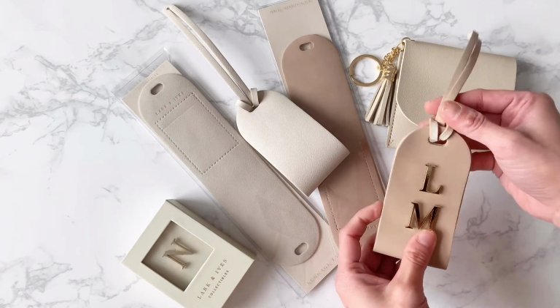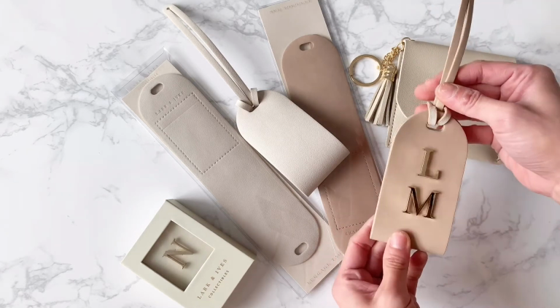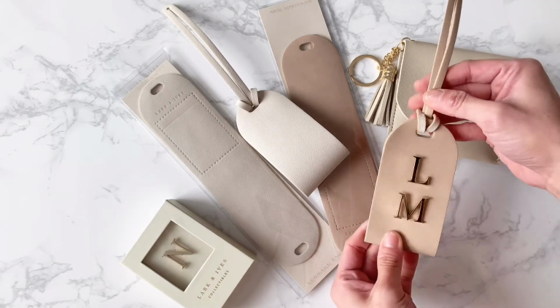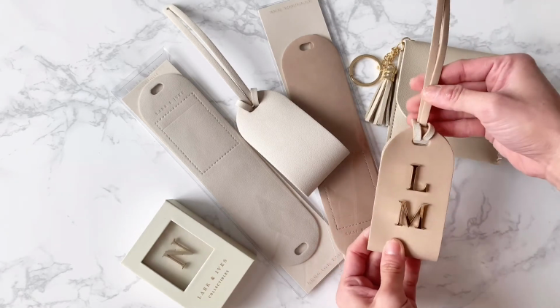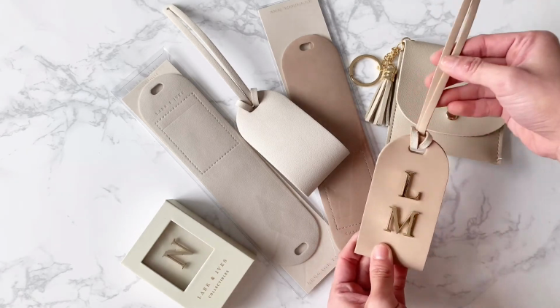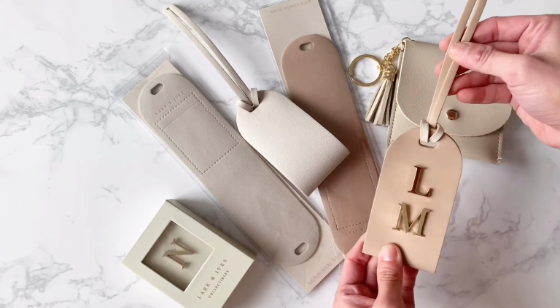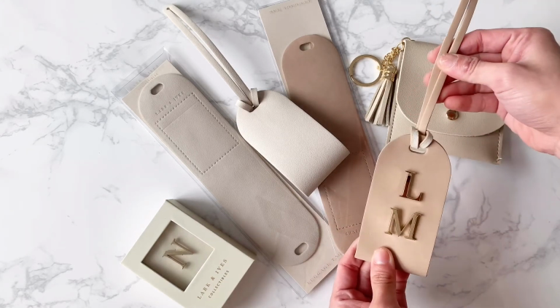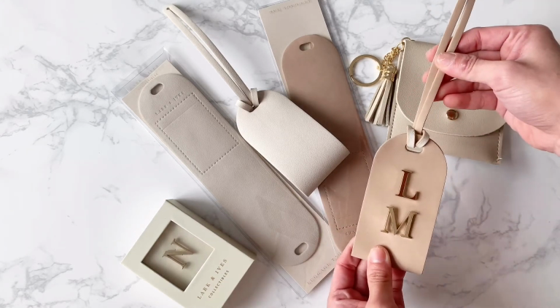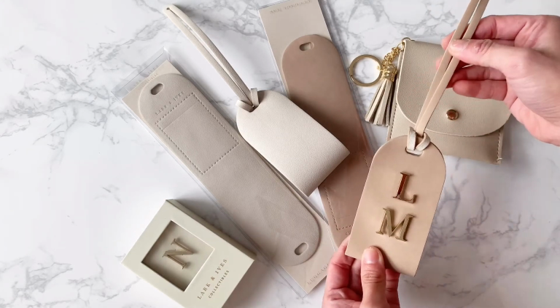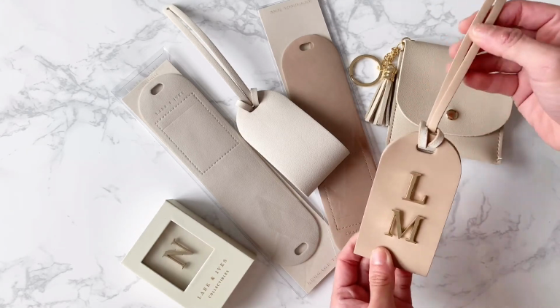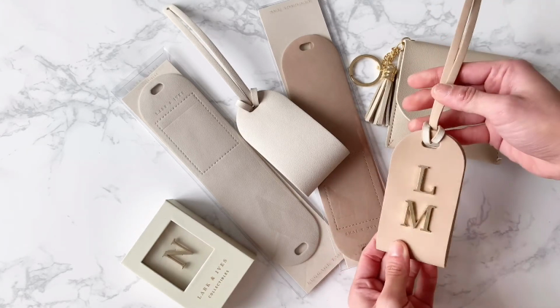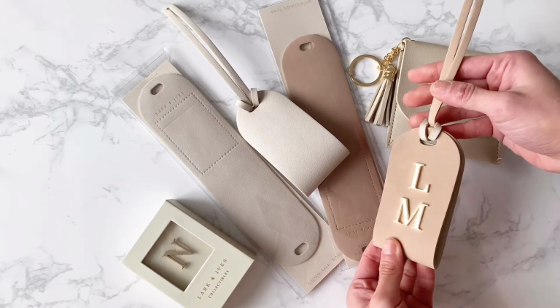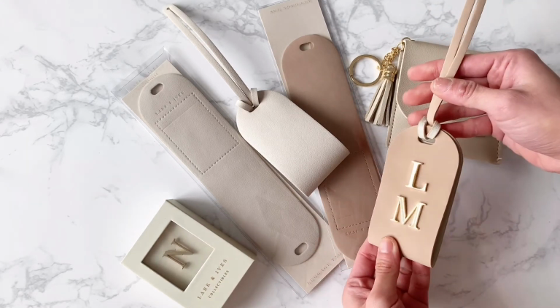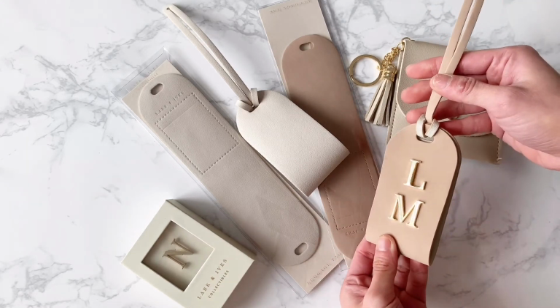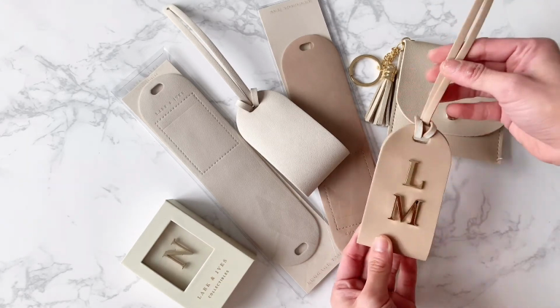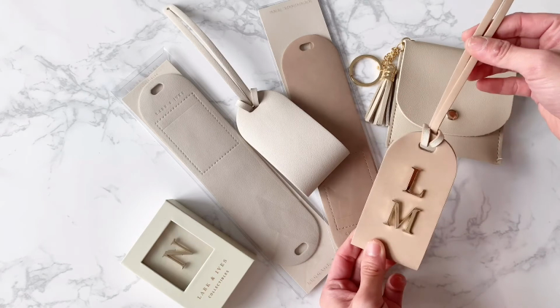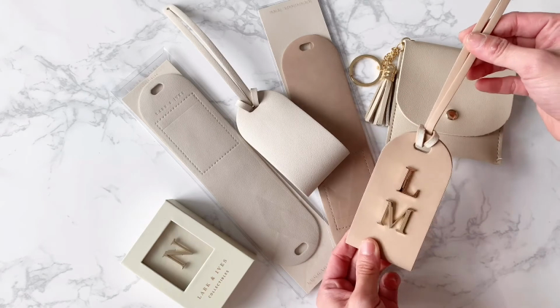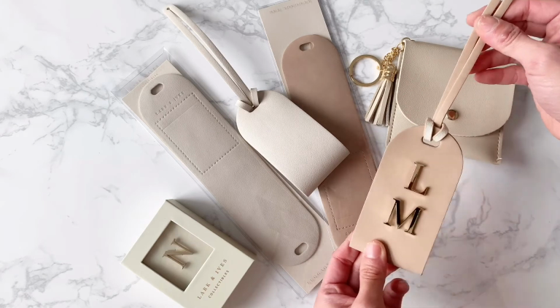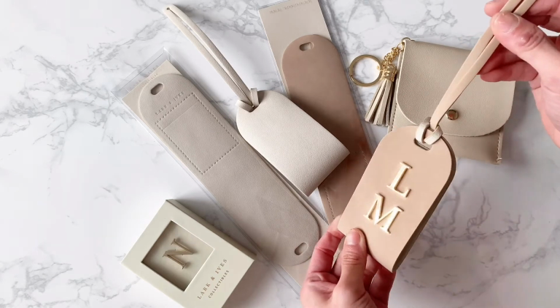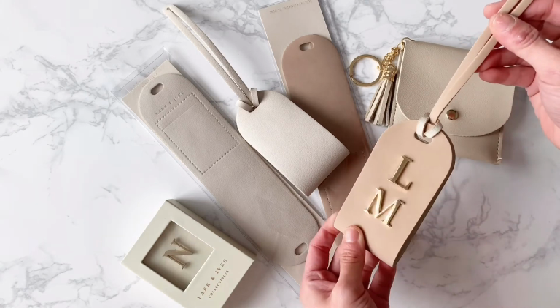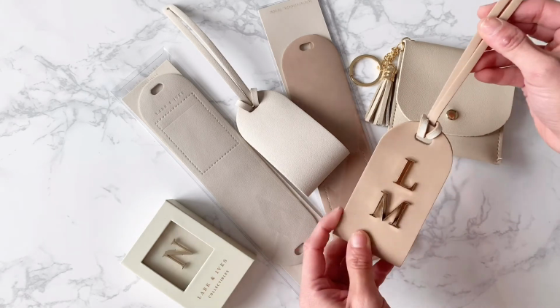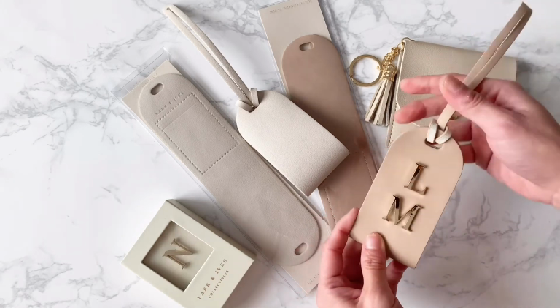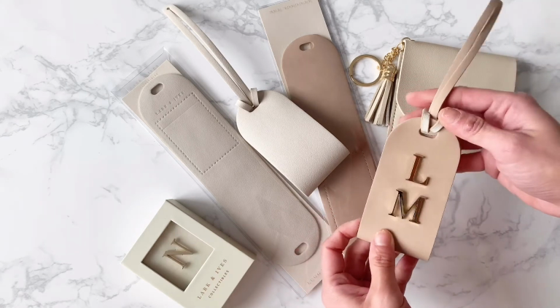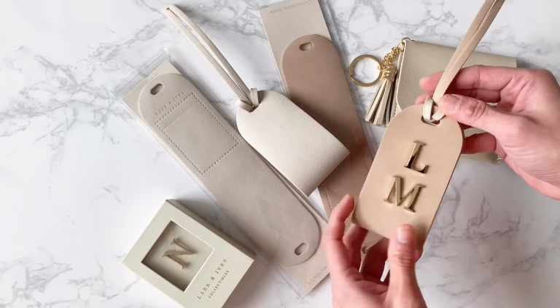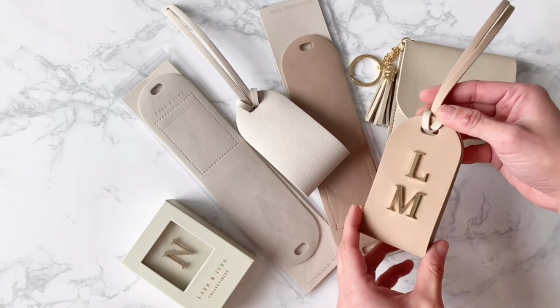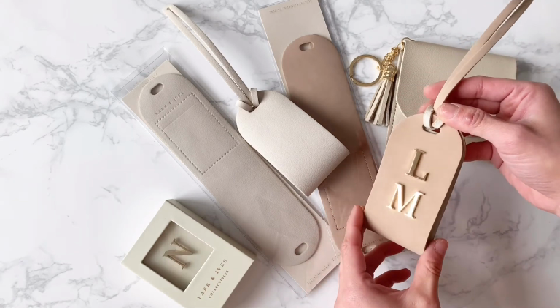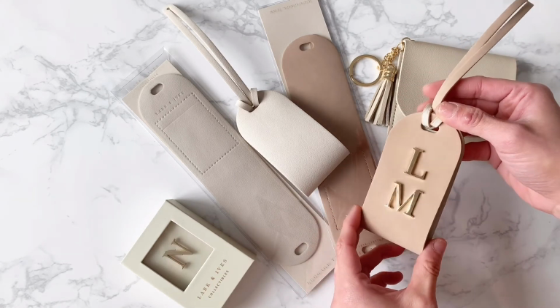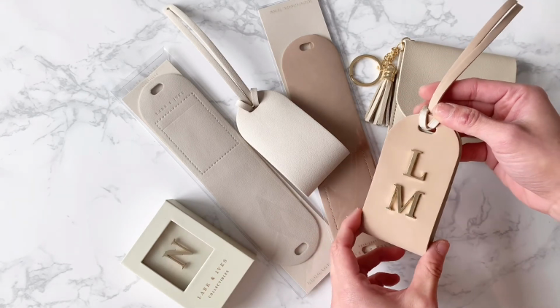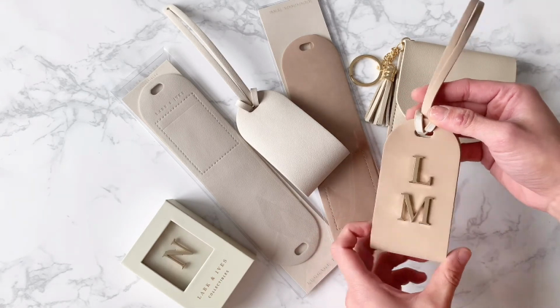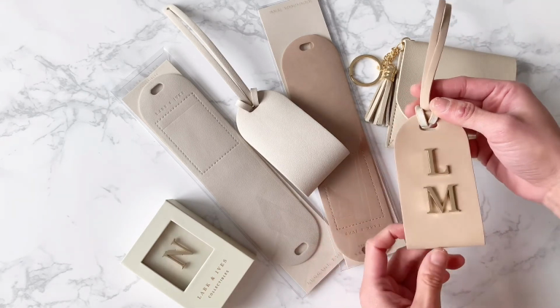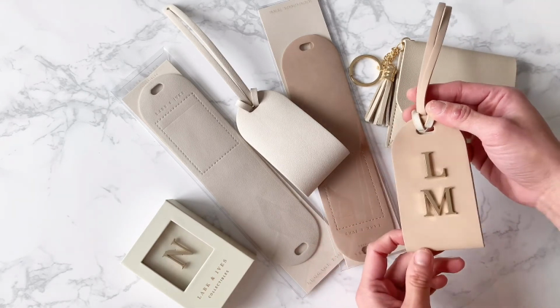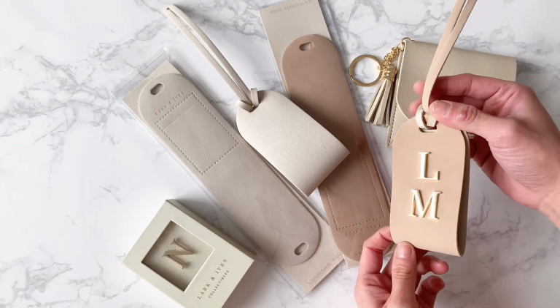Now you can easily identify your luggage in a pretty luxurious looking way without breaking the bank.